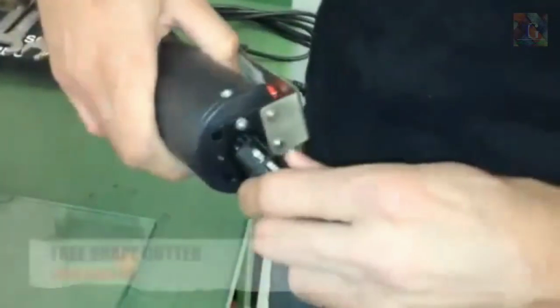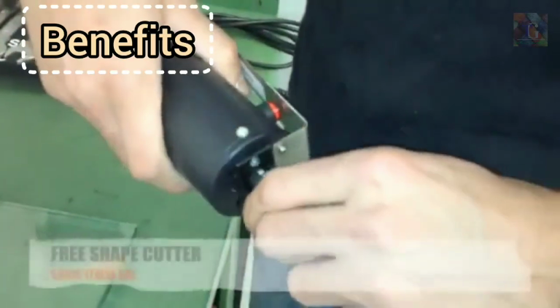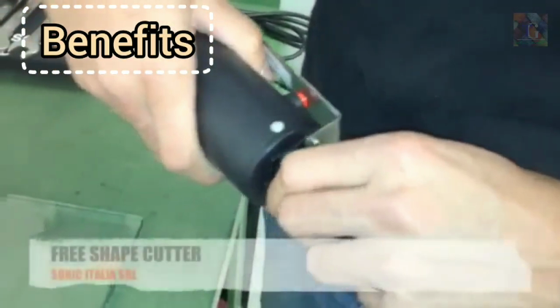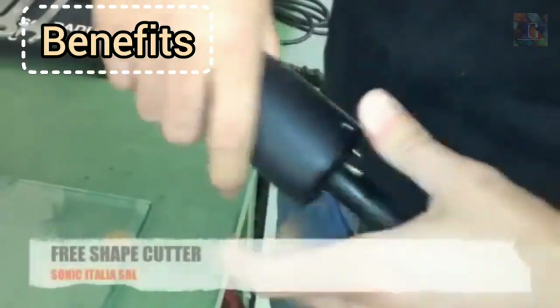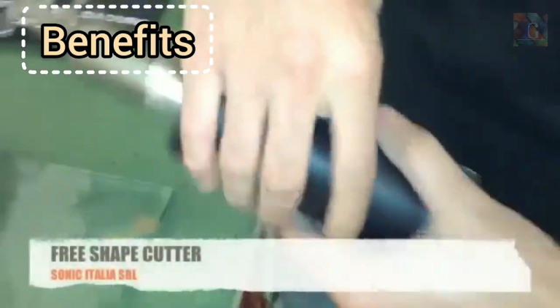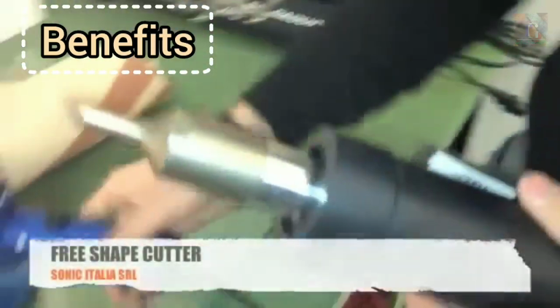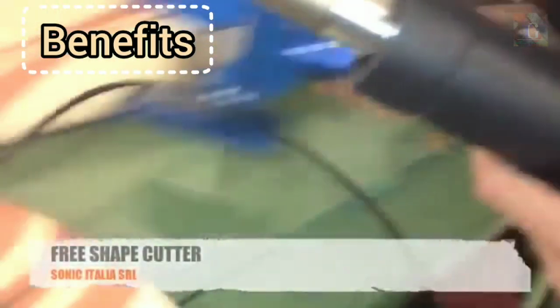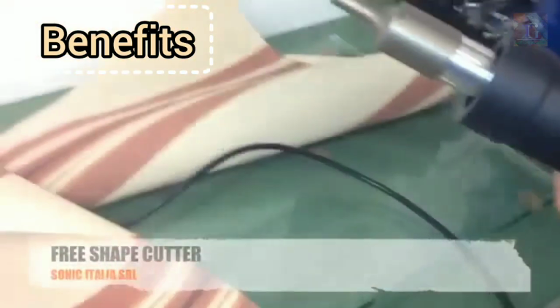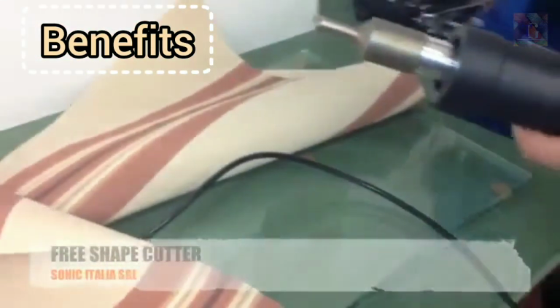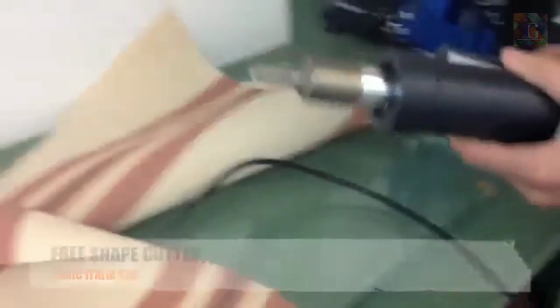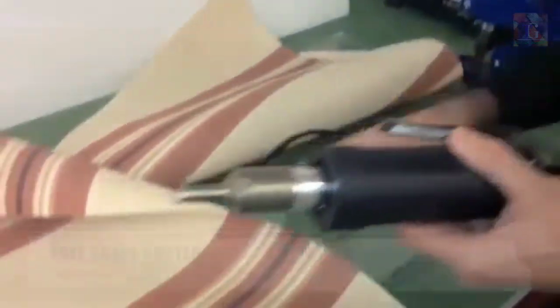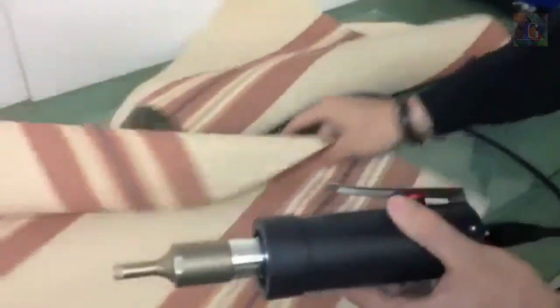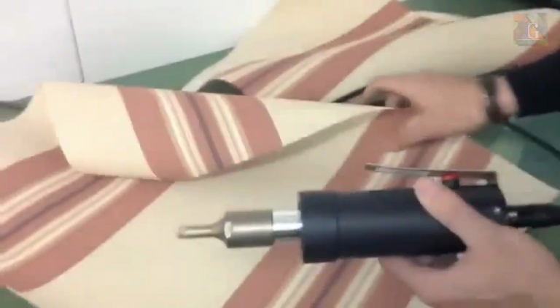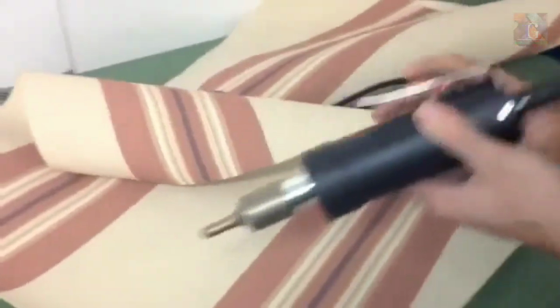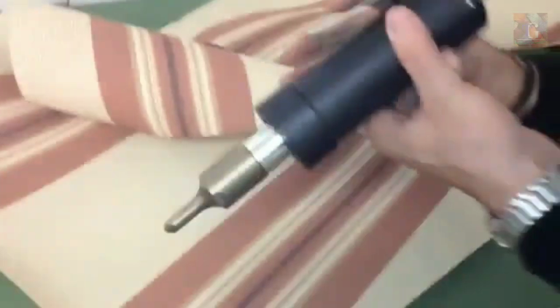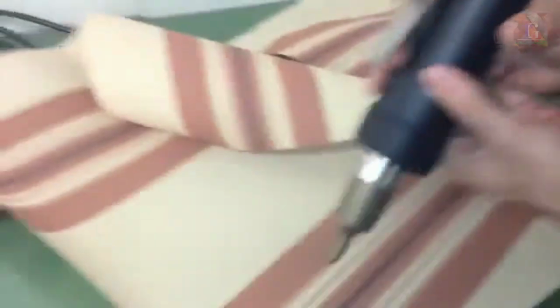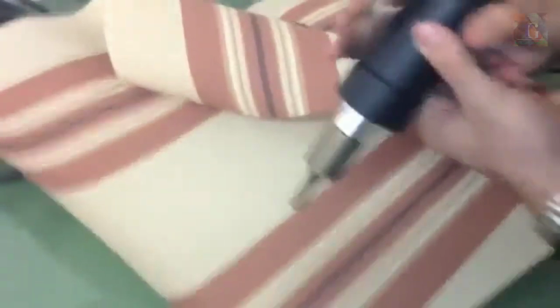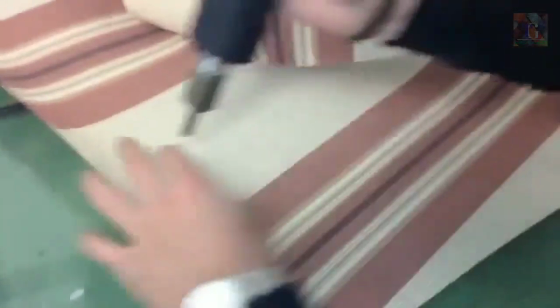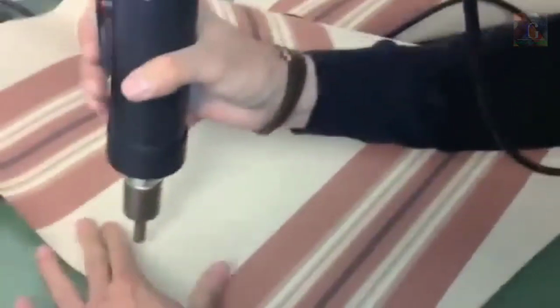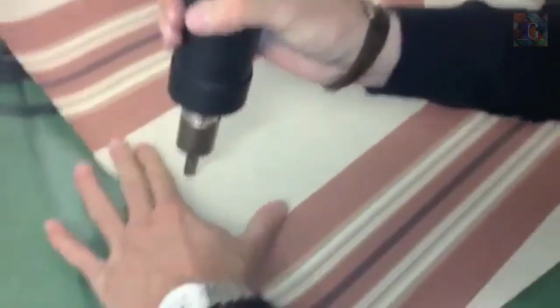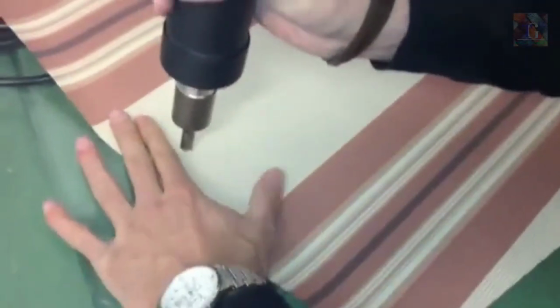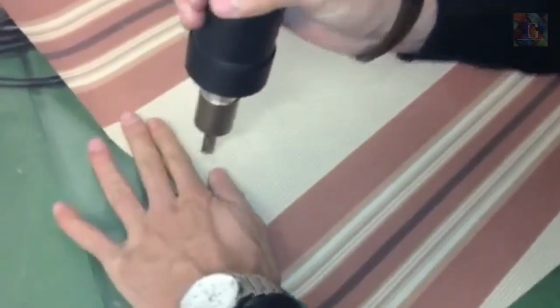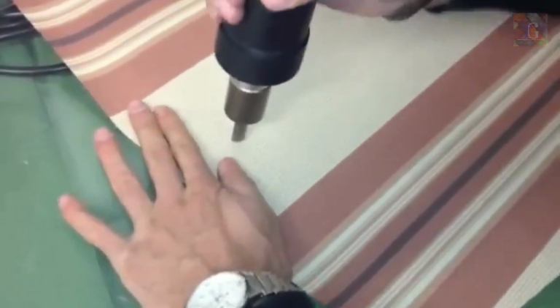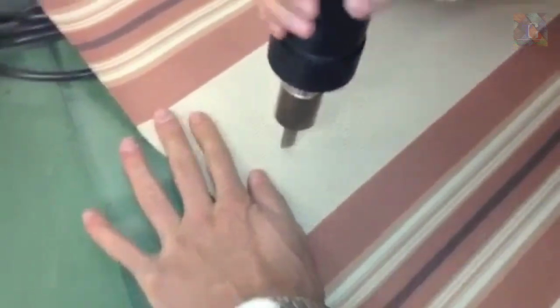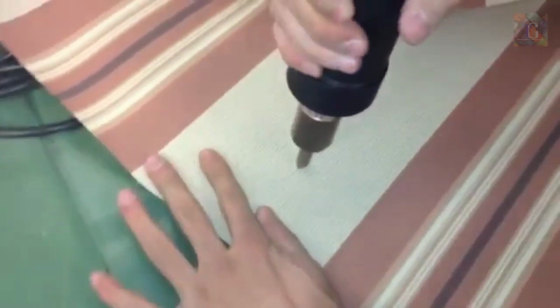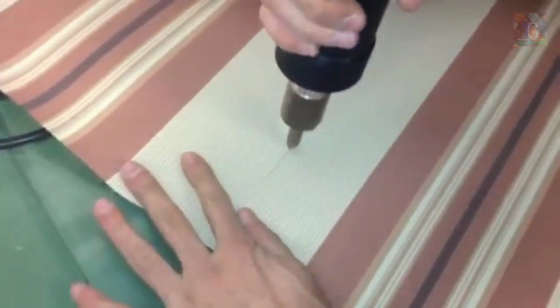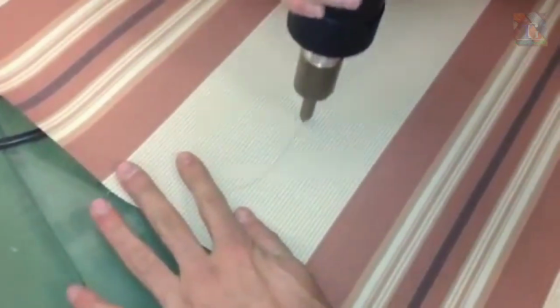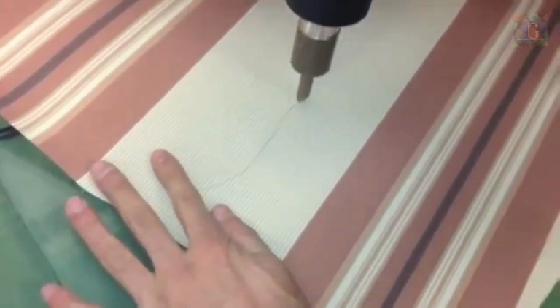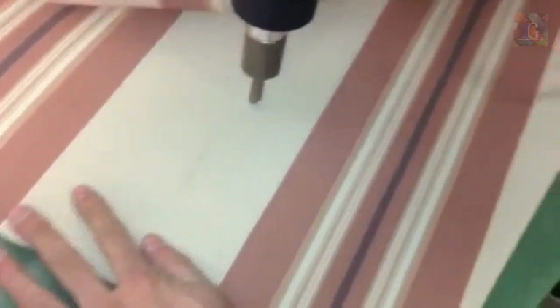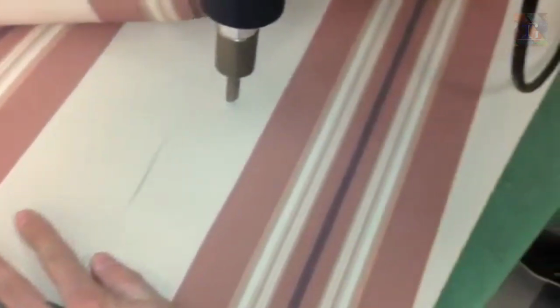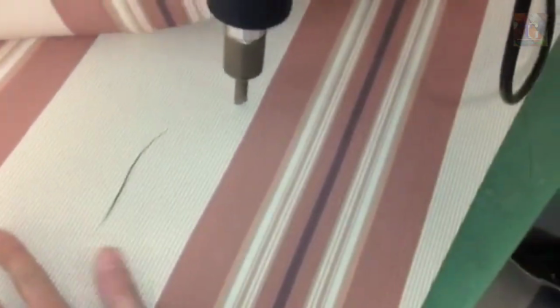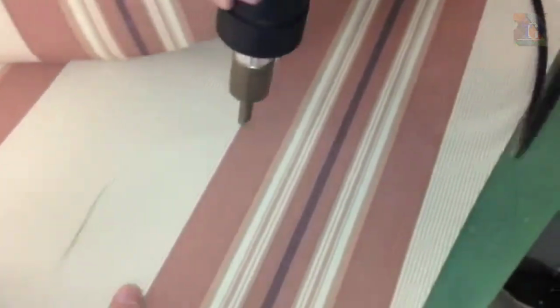What are the benefits of ultrasonic cutting? Ultrasonic cutting is a fast and clean process. Depending on the material, there are a host of other benefits that could make the difference in your application.